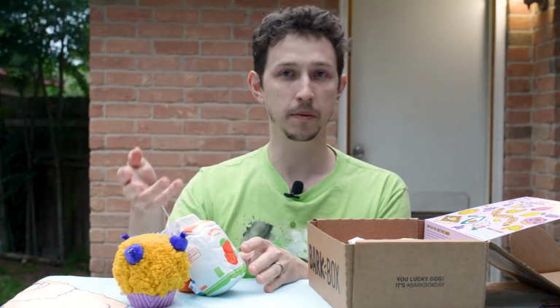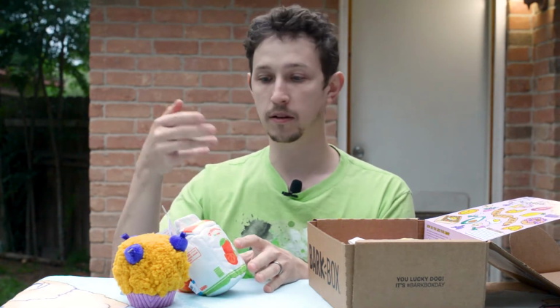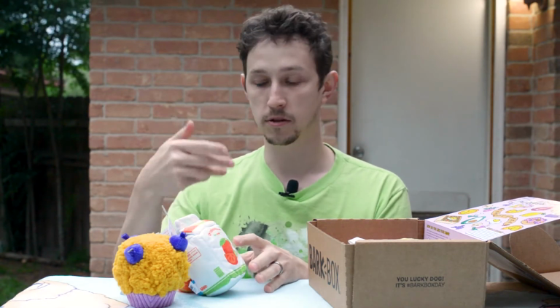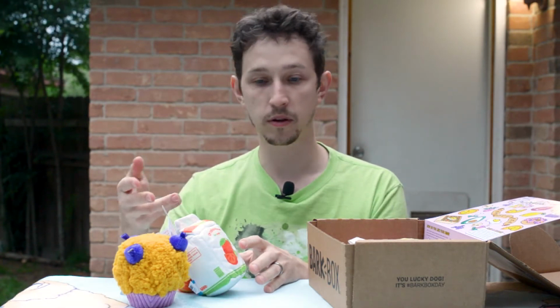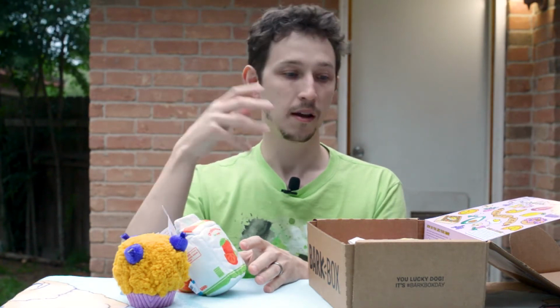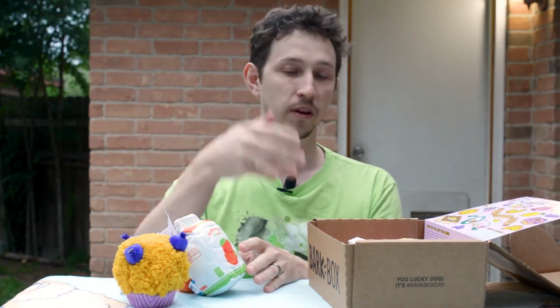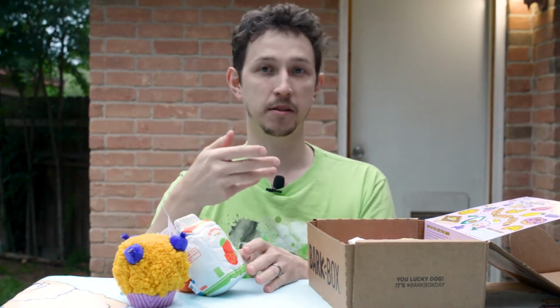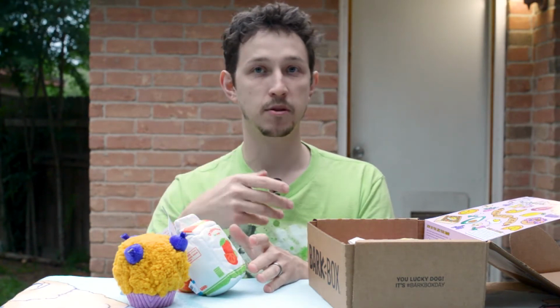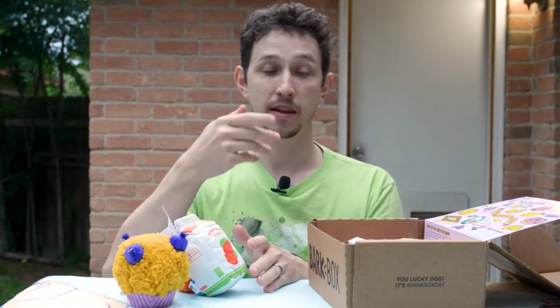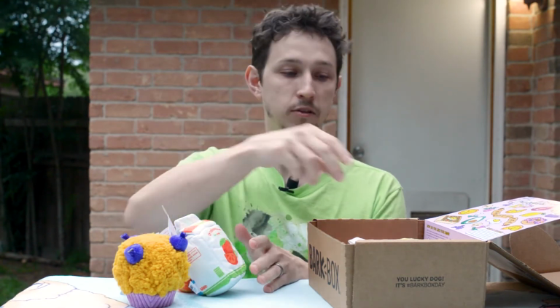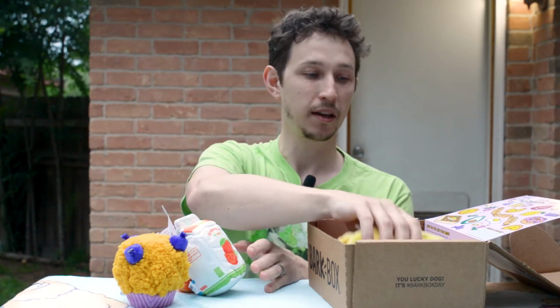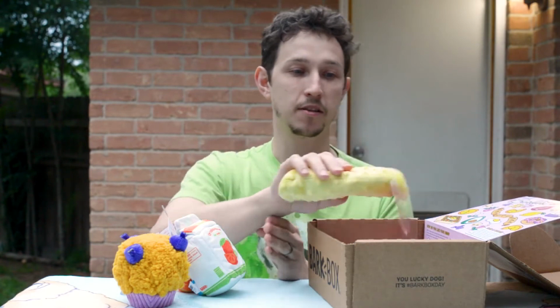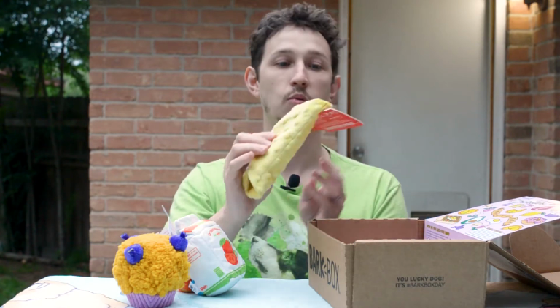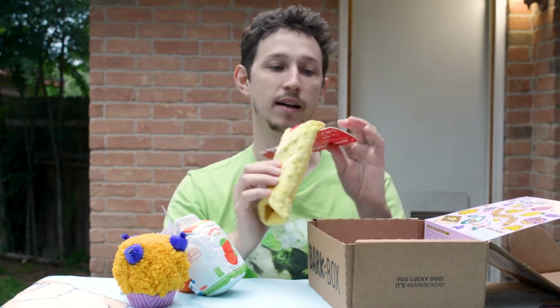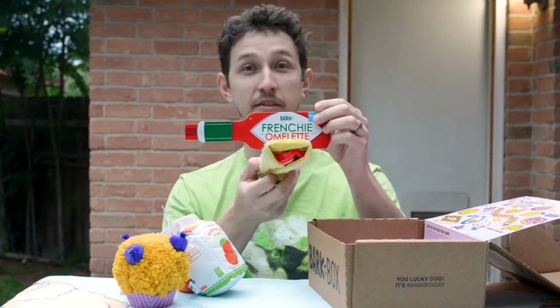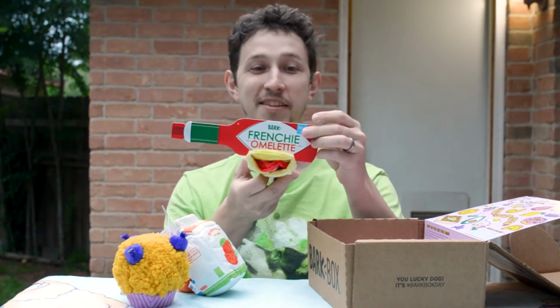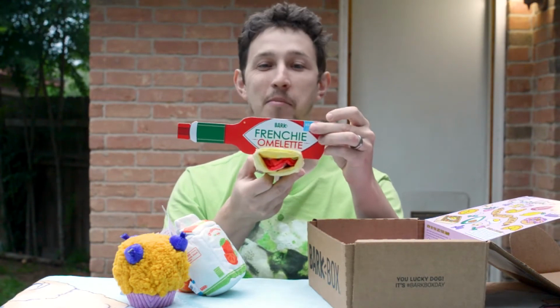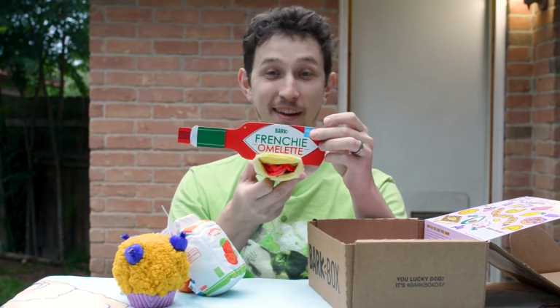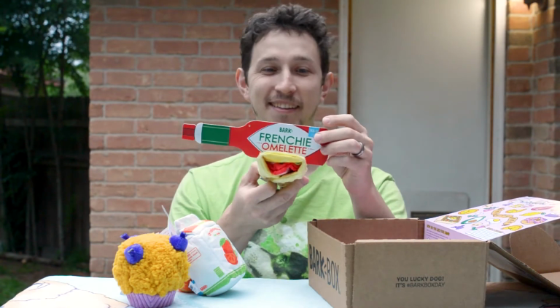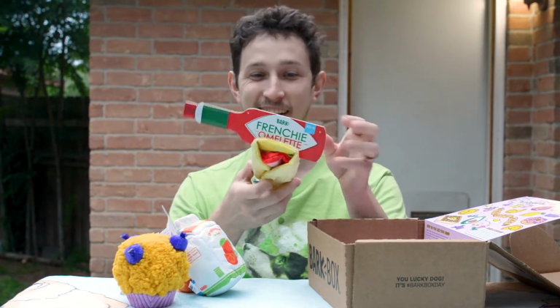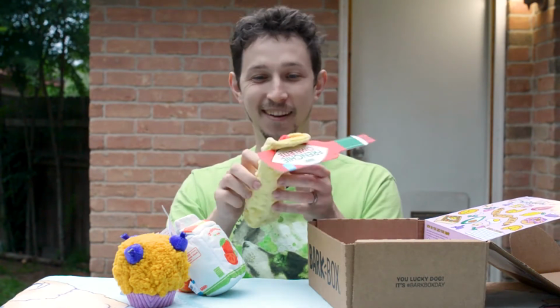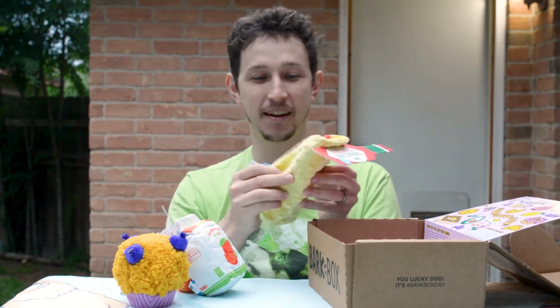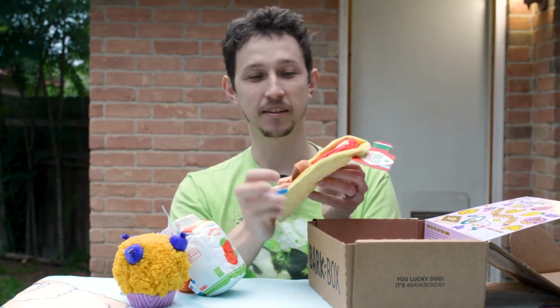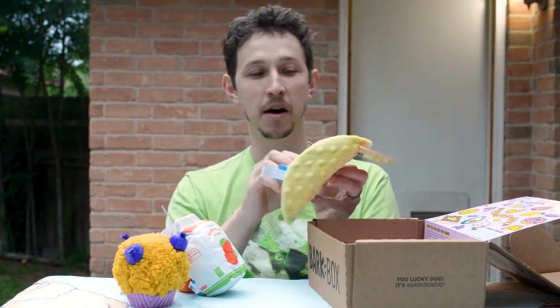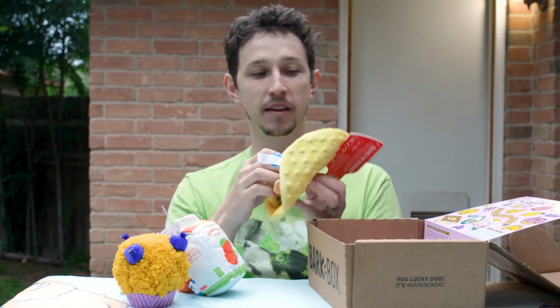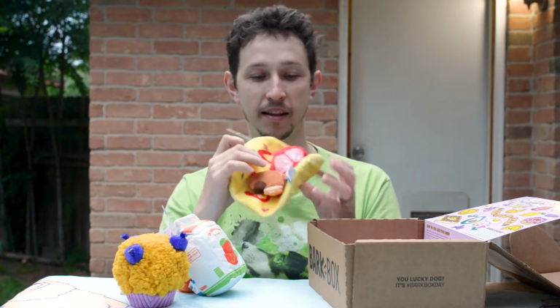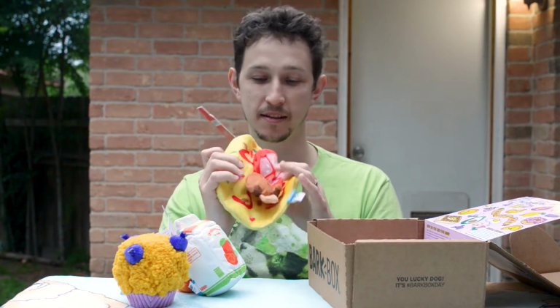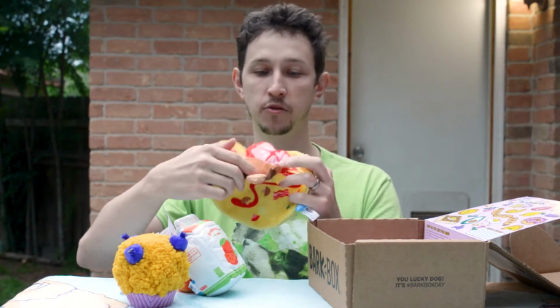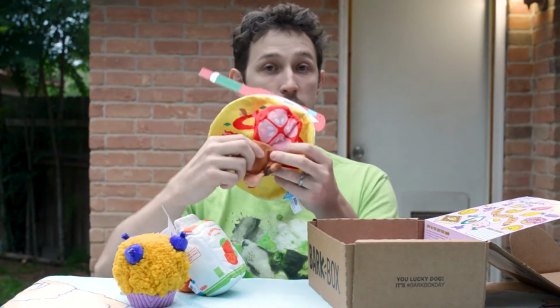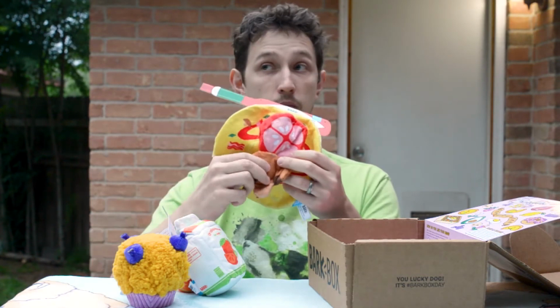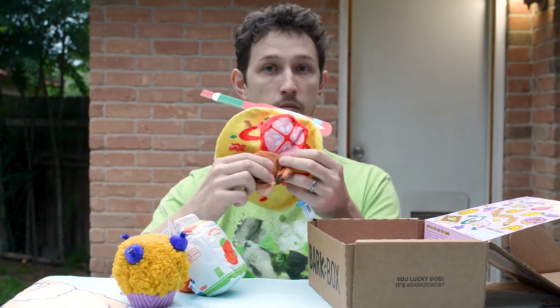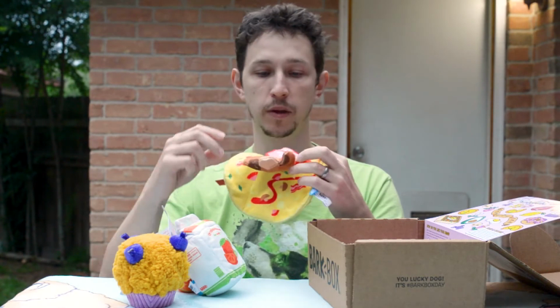So typically you get just two toys, but we have a subscription with an extra toy. It's a Frenchy Omelette. It's a little omelette thing — it has mushroom. Squeak. Tomato. Squeak.